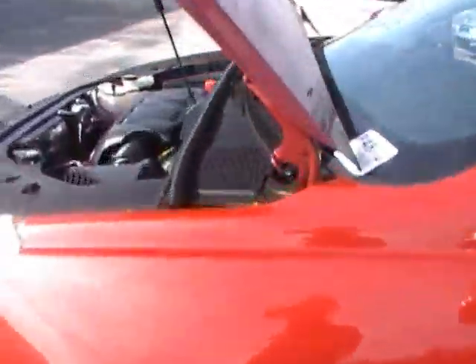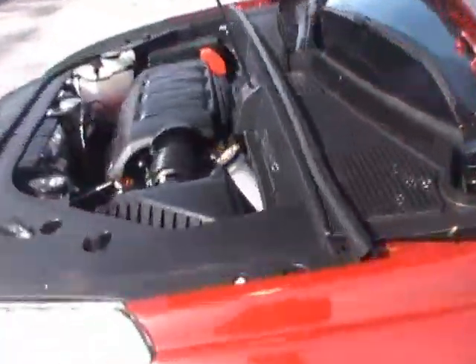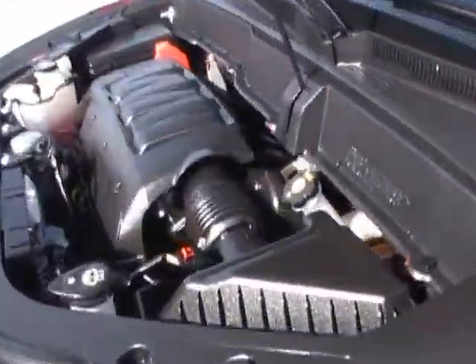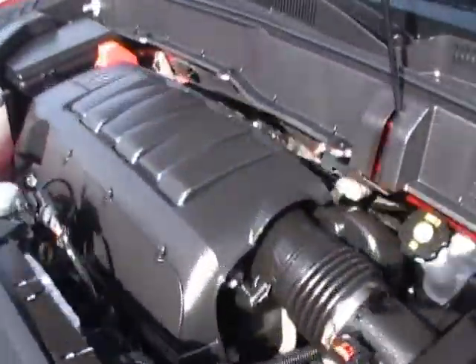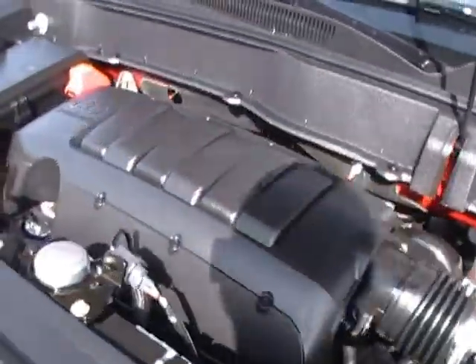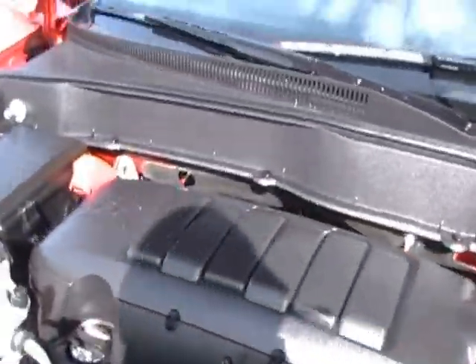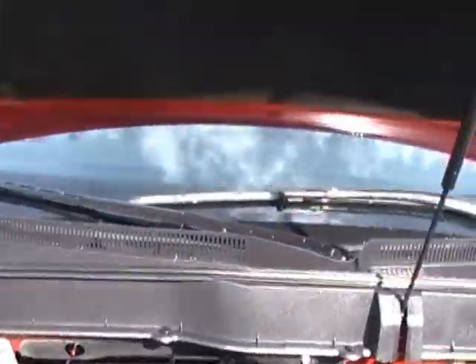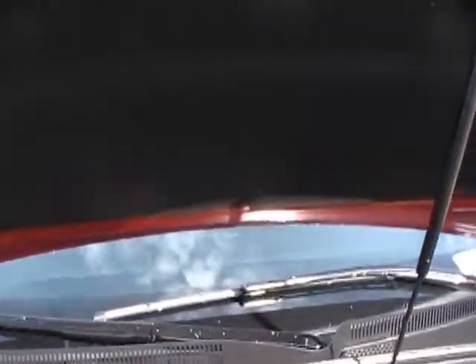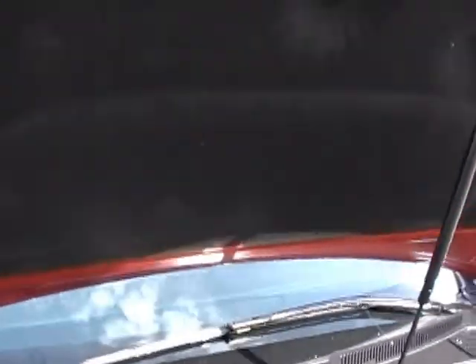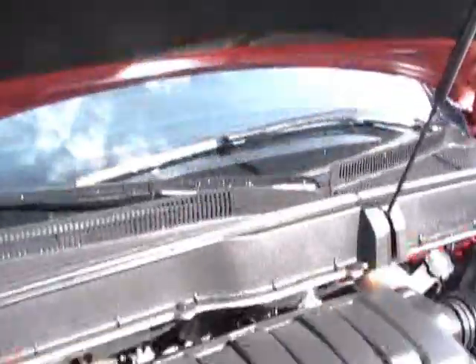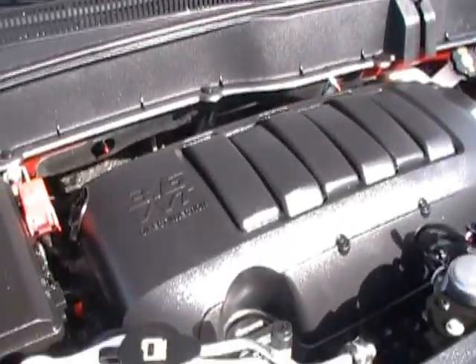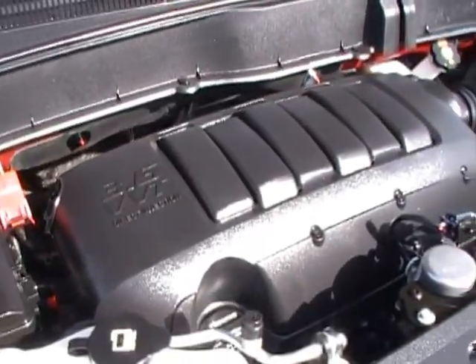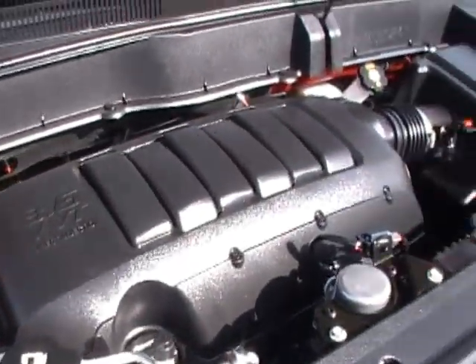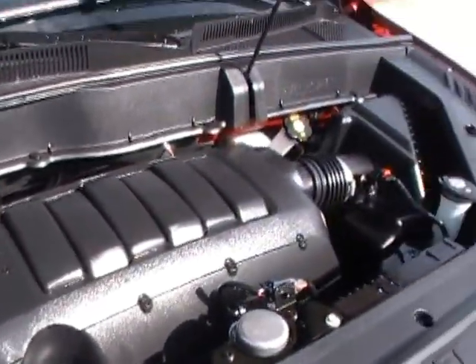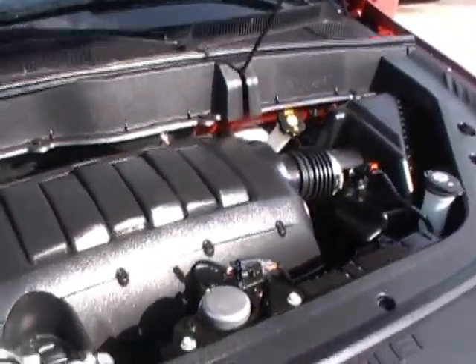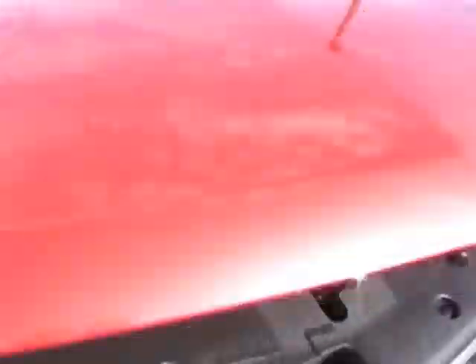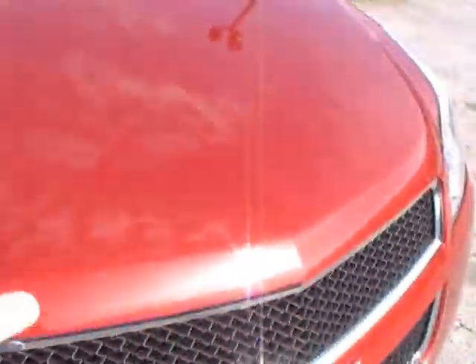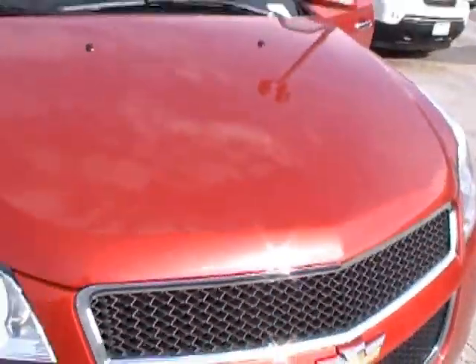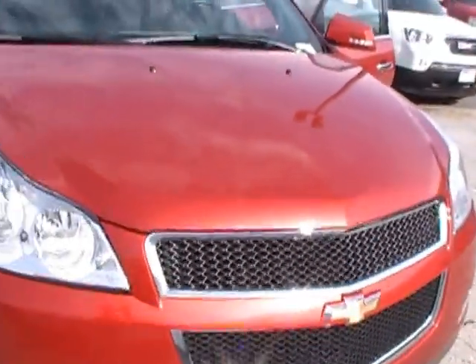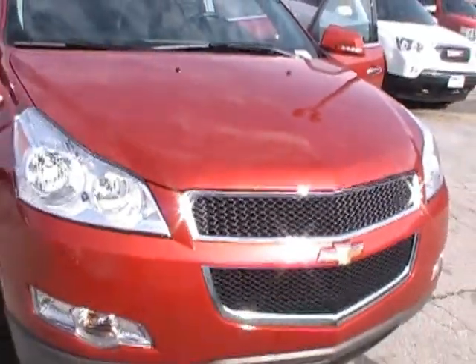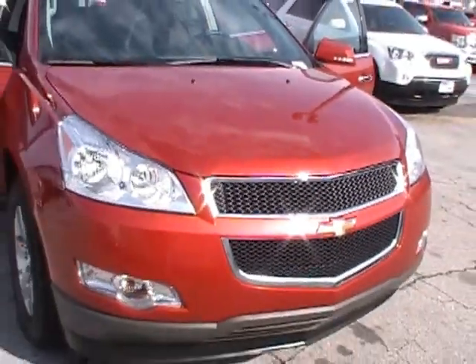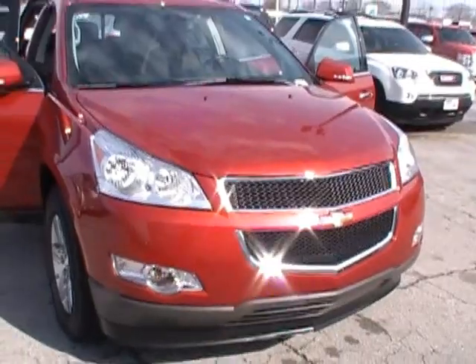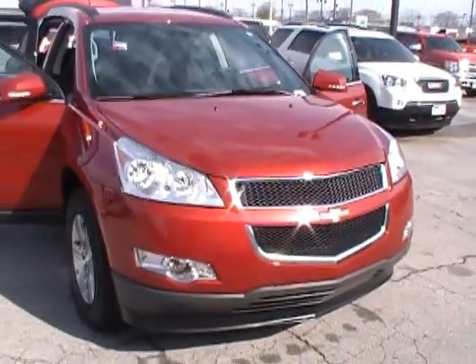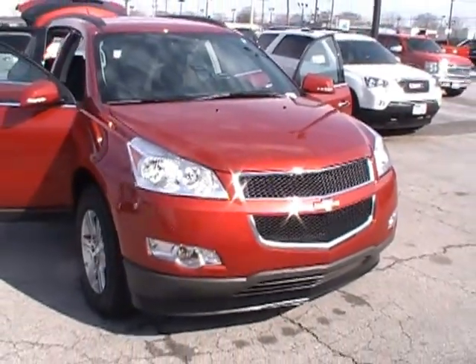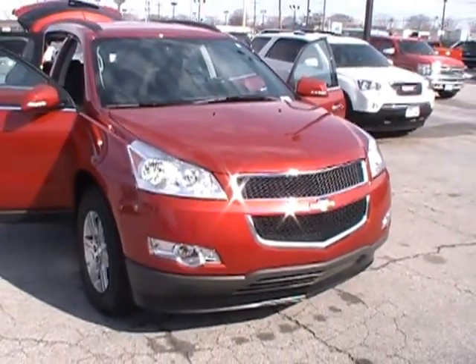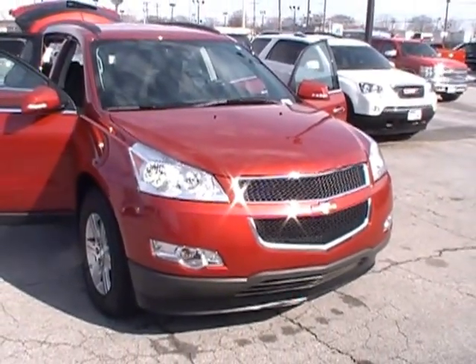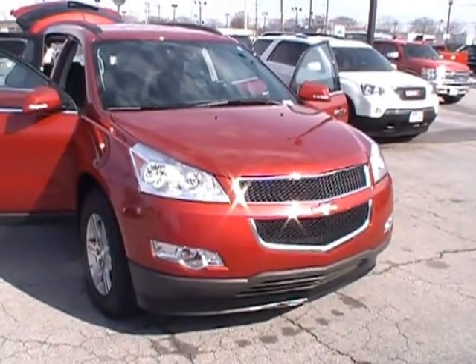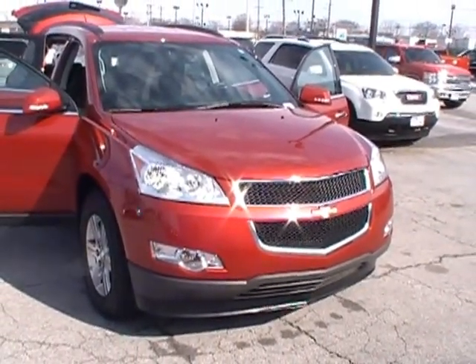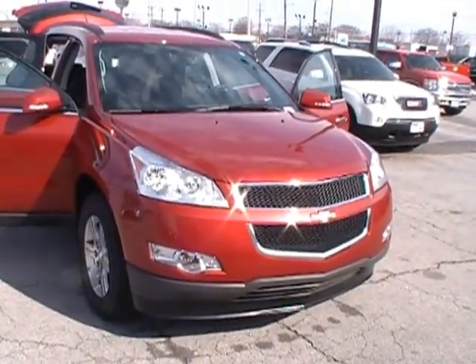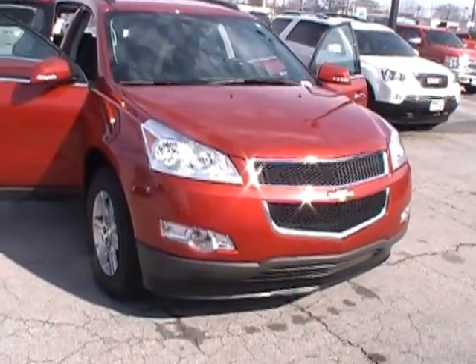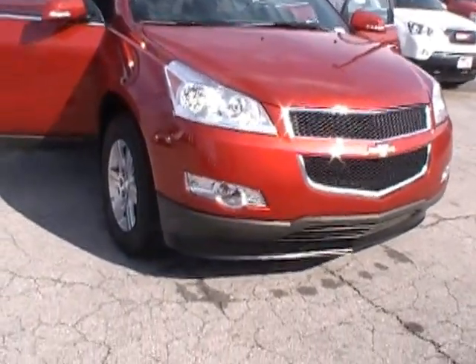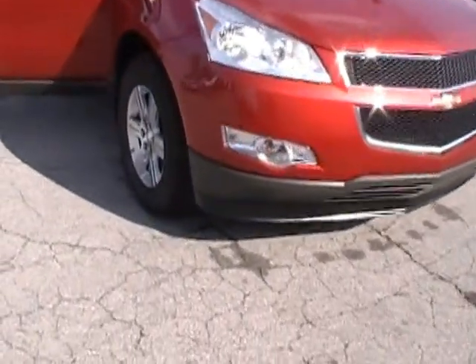Only 8,700 miles on this one, so it's like showroom condition — it's almost like brand spanking new. The 3.6 liter V6 power is going to mean incredible fuel economy. But folks, this eight-passenger crossover will get up and go.